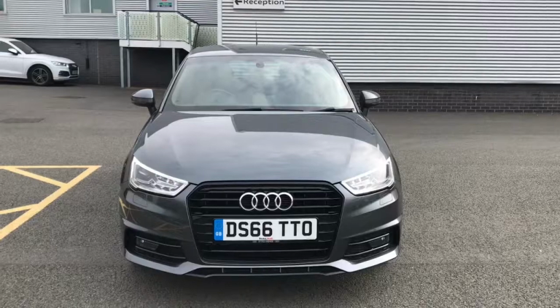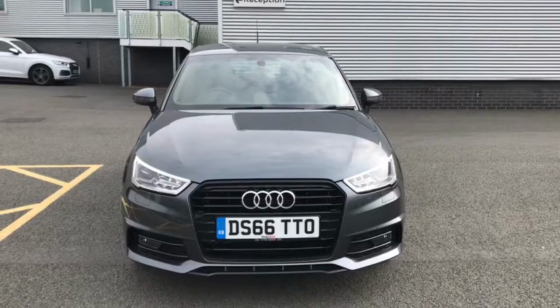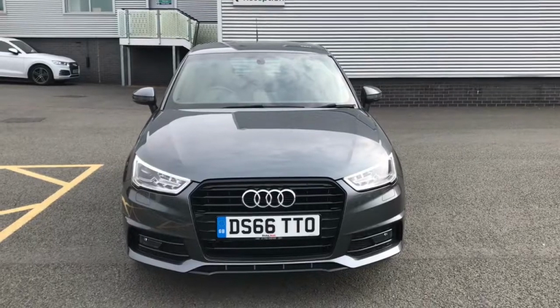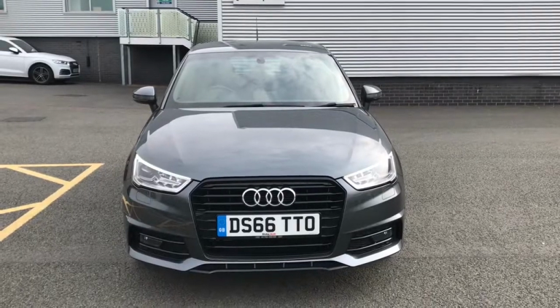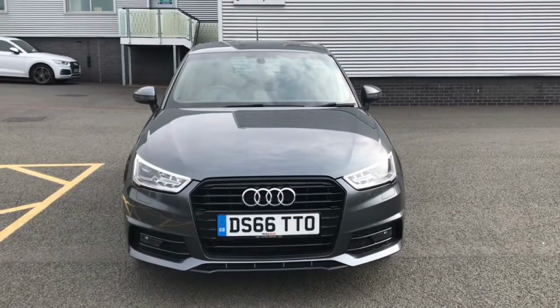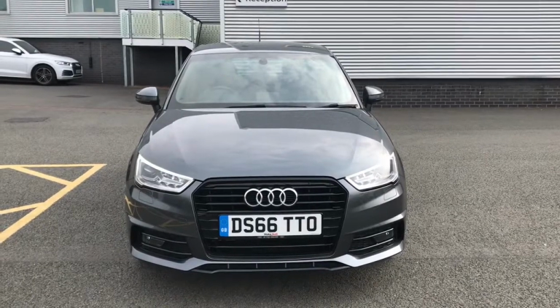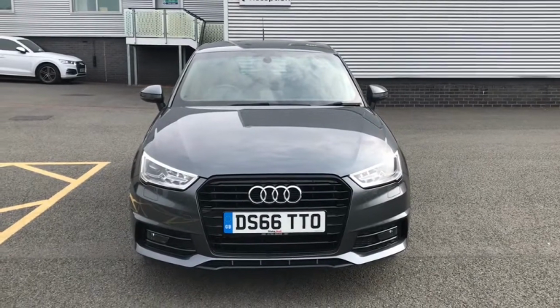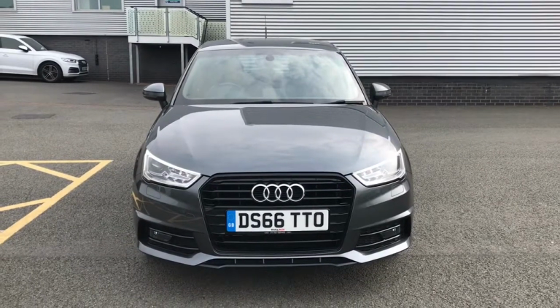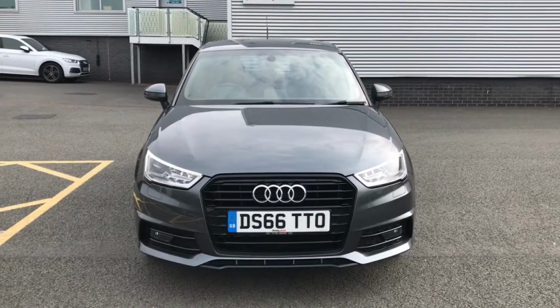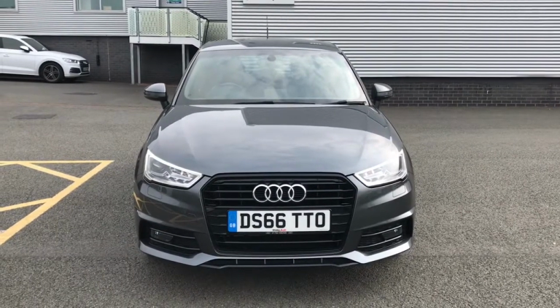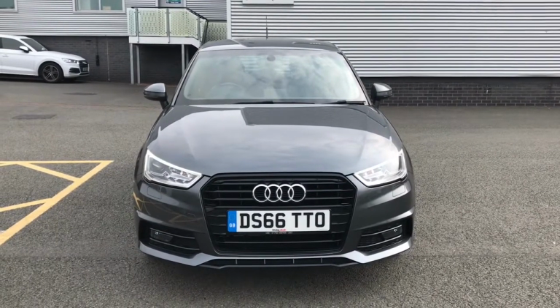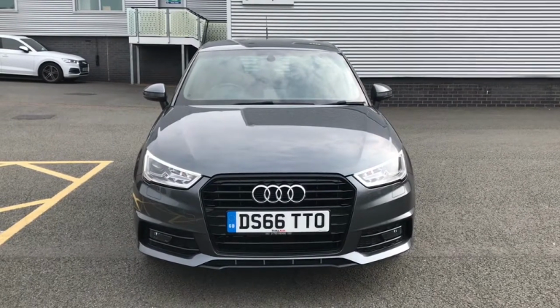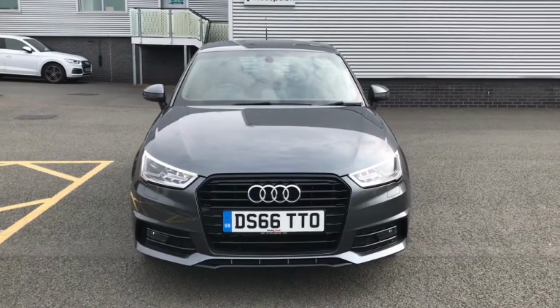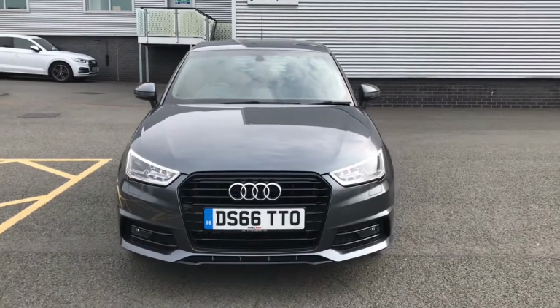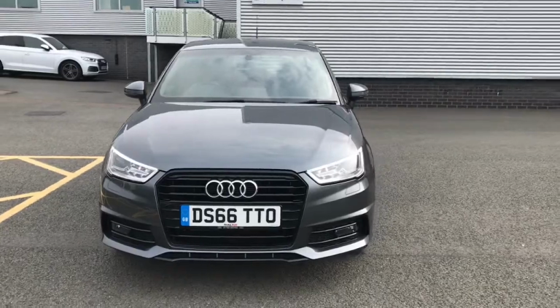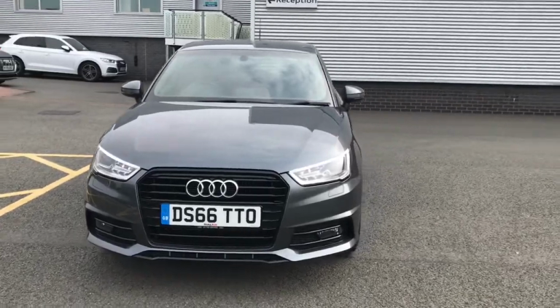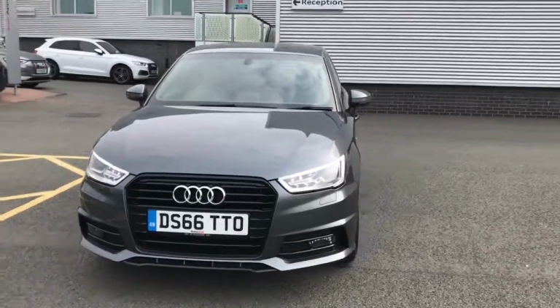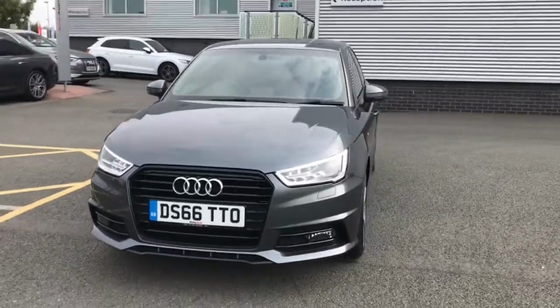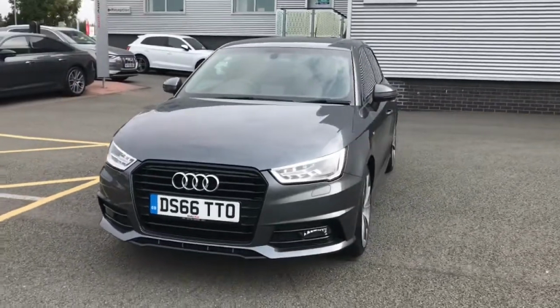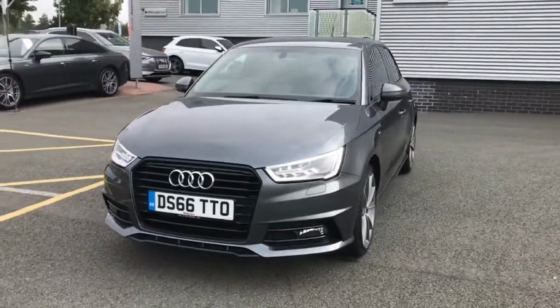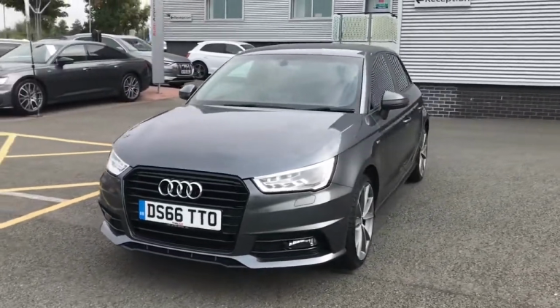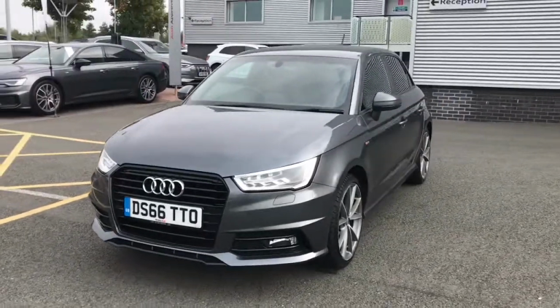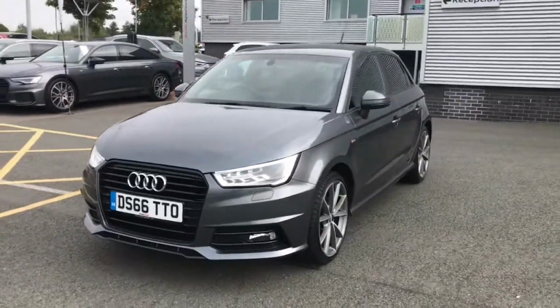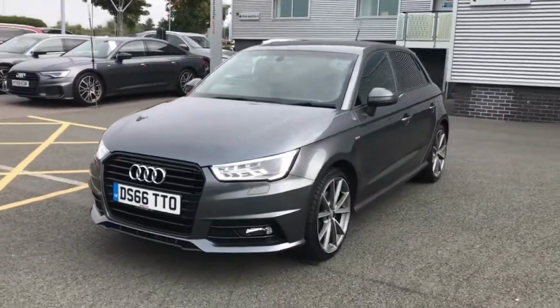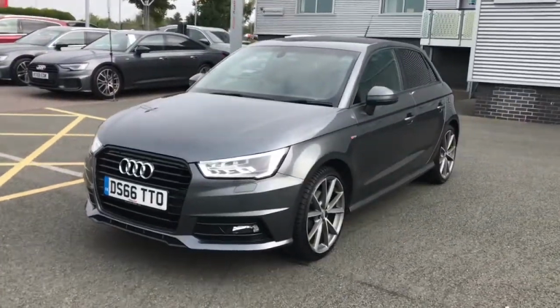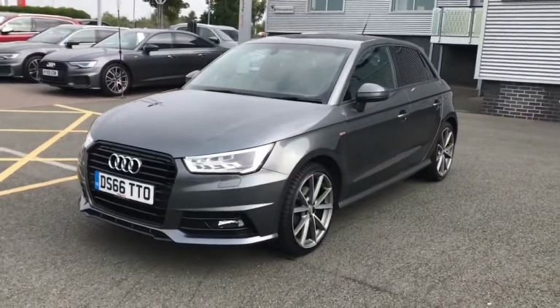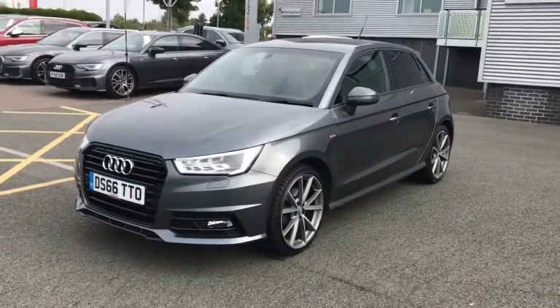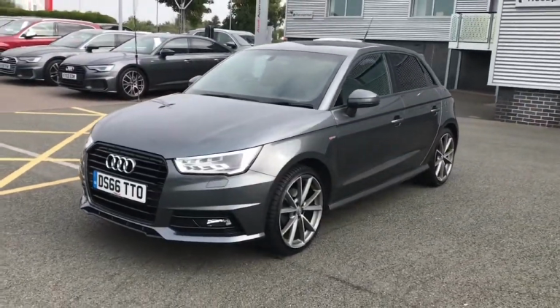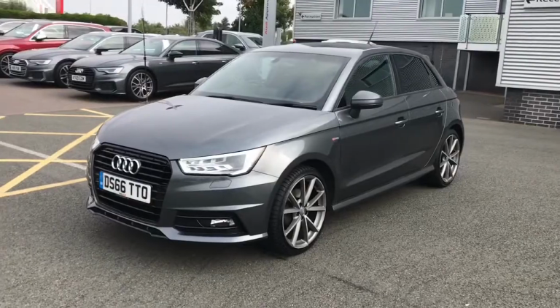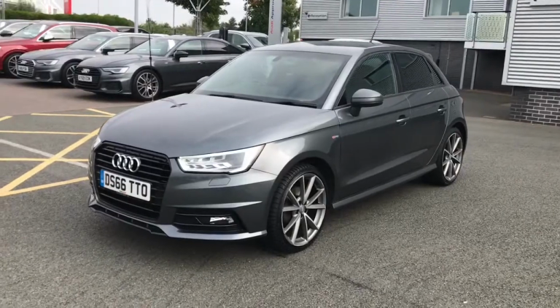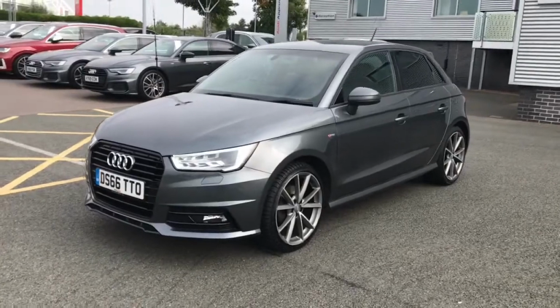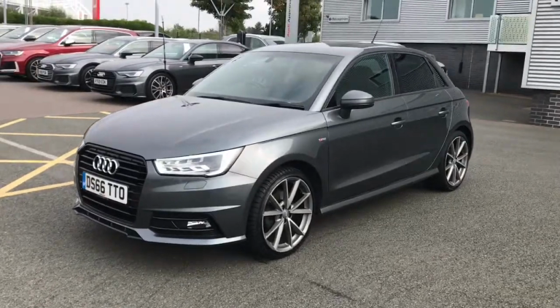Hello and welcome to Stoke Audi. Here we have an approved used Audi A1 Sportback Black Edition. This vehicle features the 1.4 litre petrol engine and the 6 speed manual gearbox.